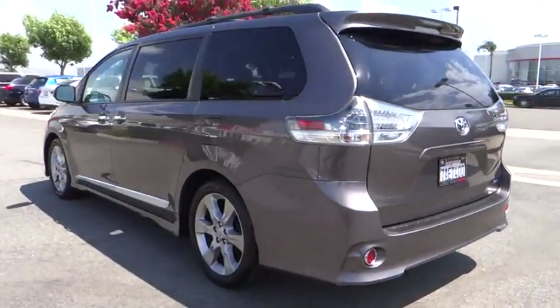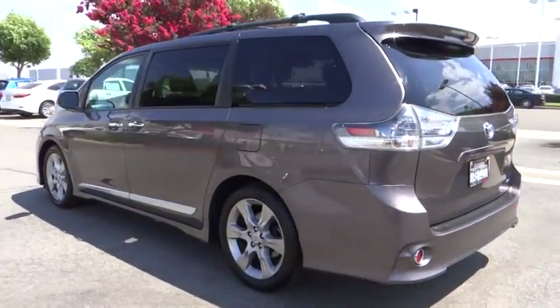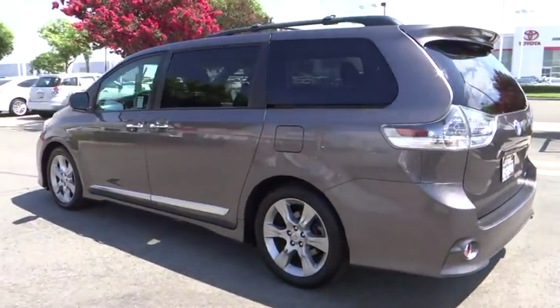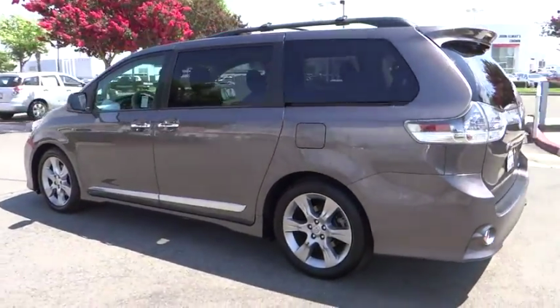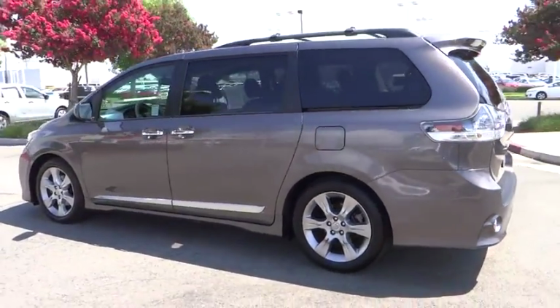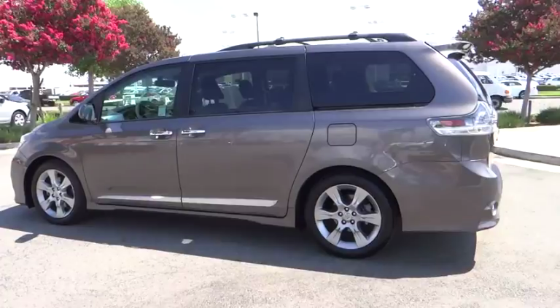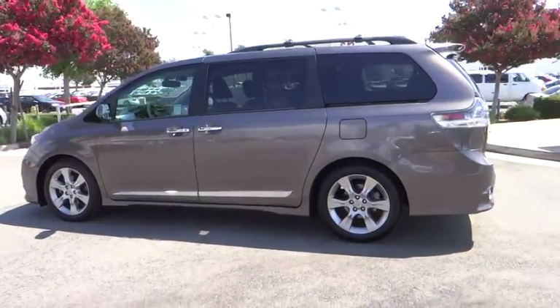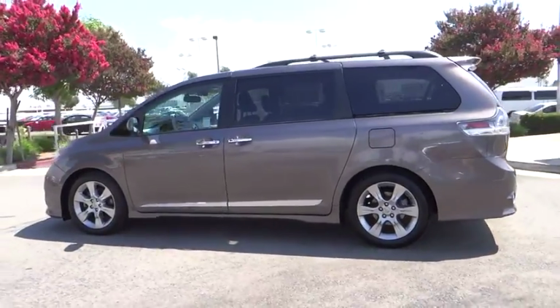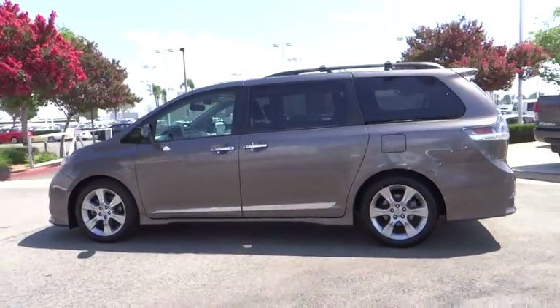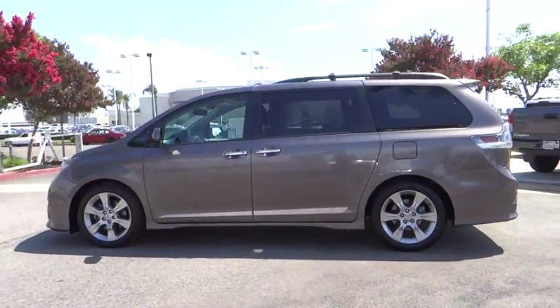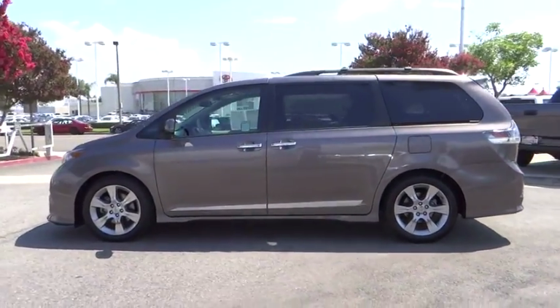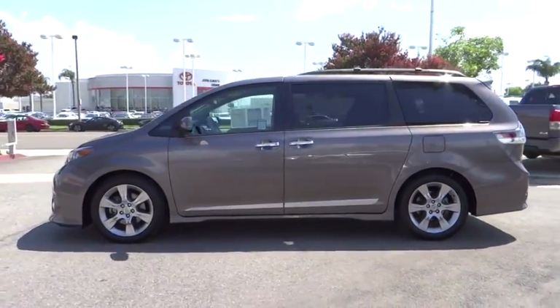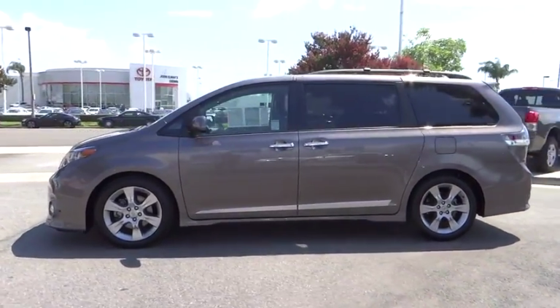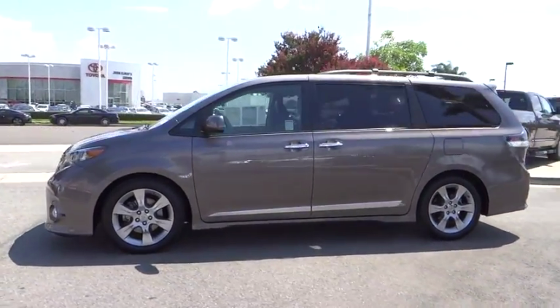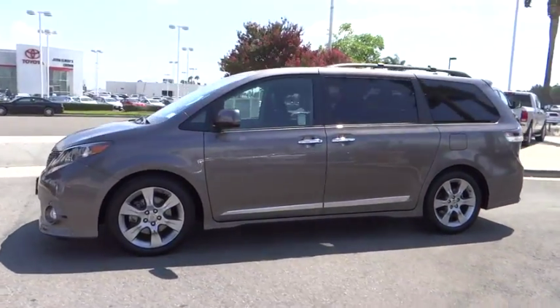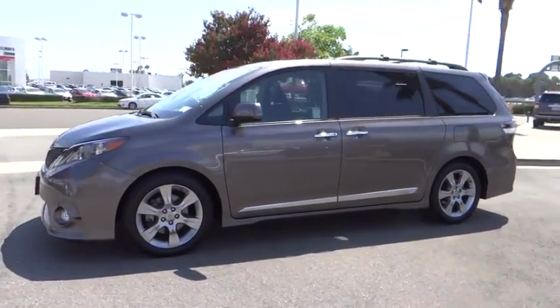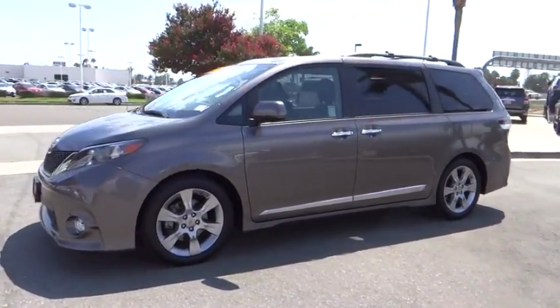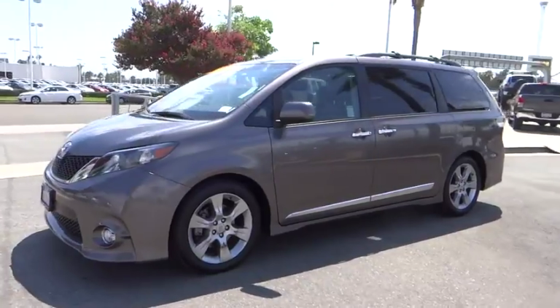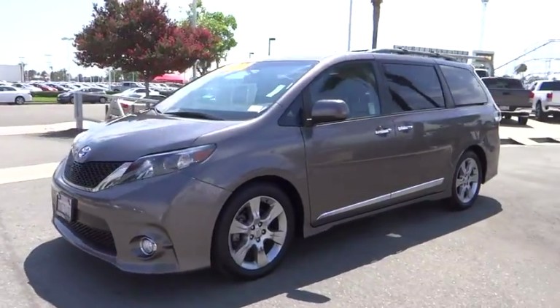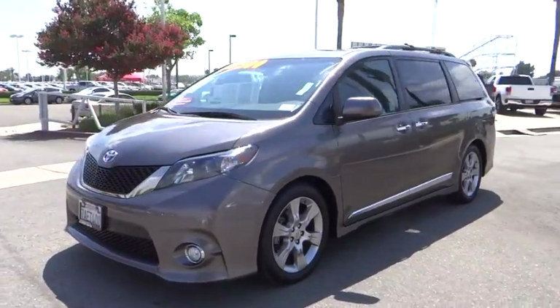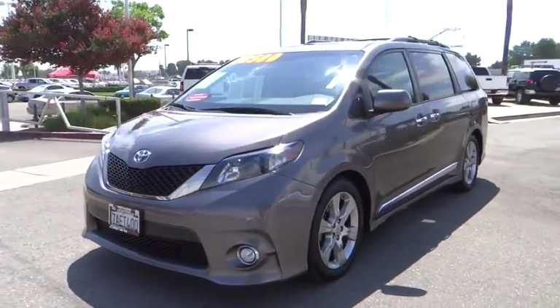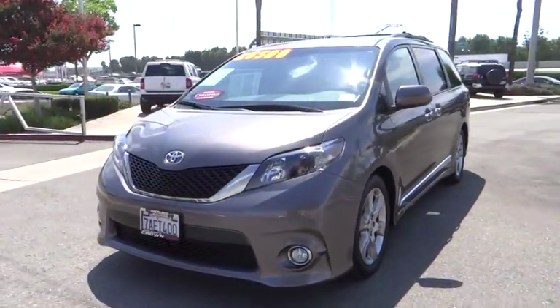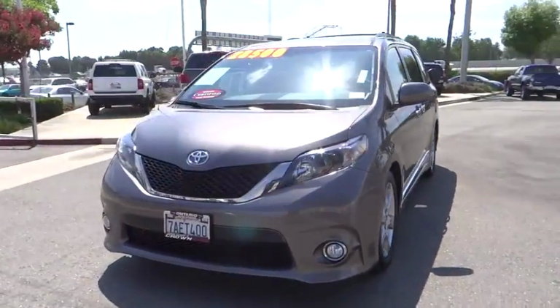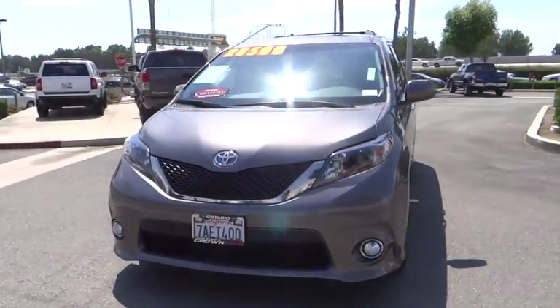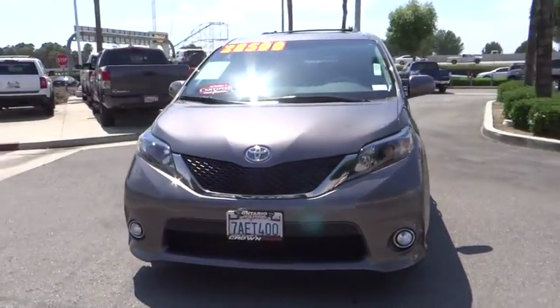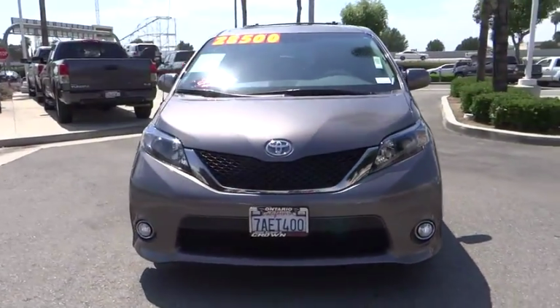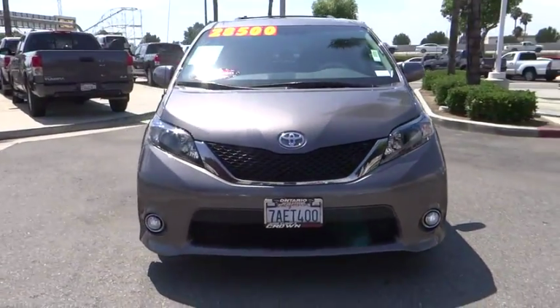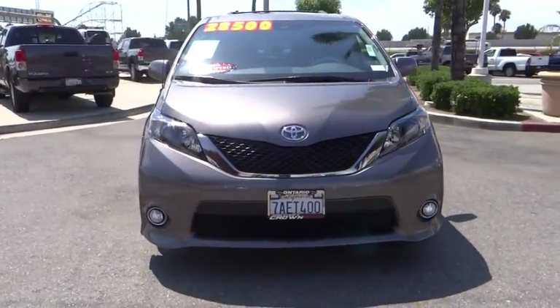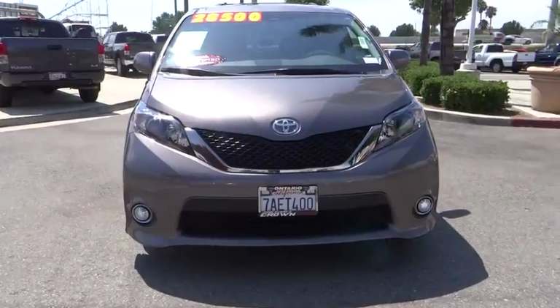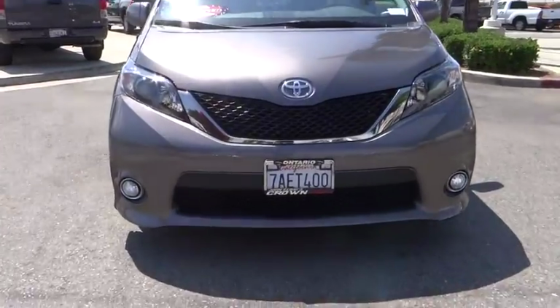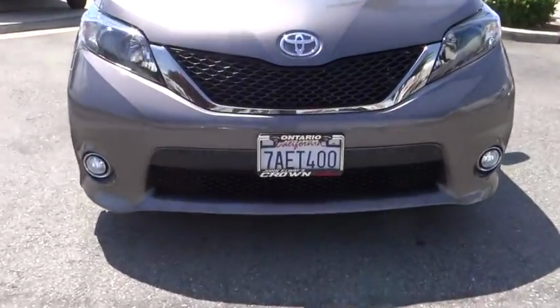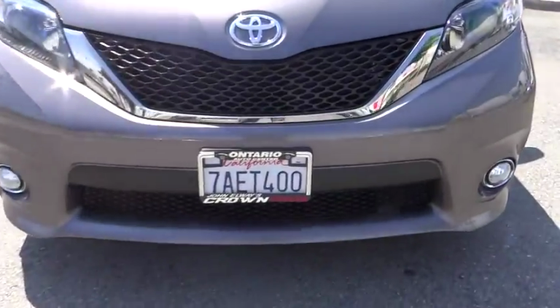Add a refined and fuel-efficient V6 engine, a smooth ride, and upscale interior accommodations to the mix, and it's easy to see that Sienna is built with the whole family in mind. This vehicle has less than 35,000 miles.